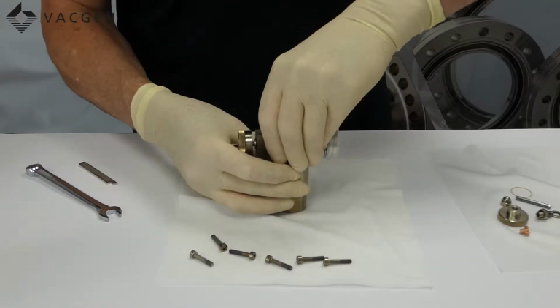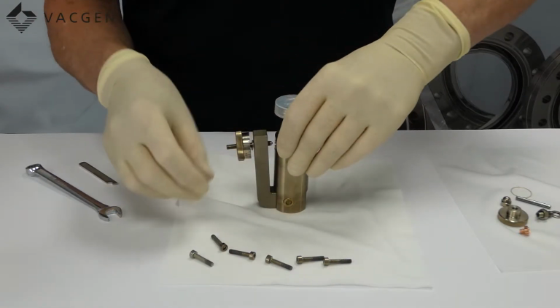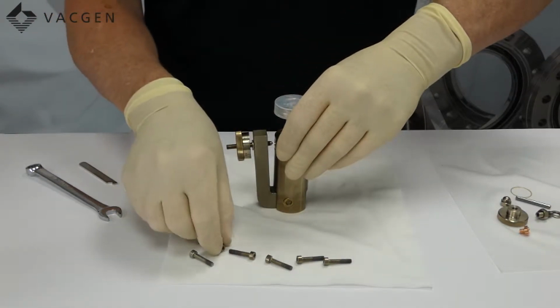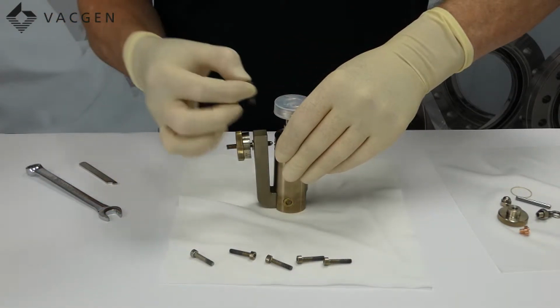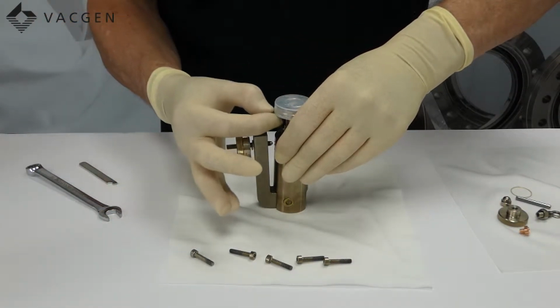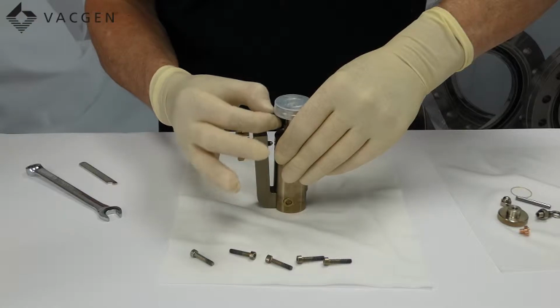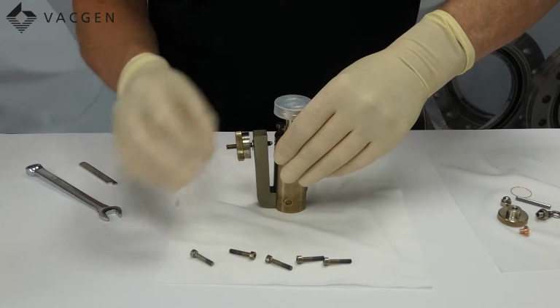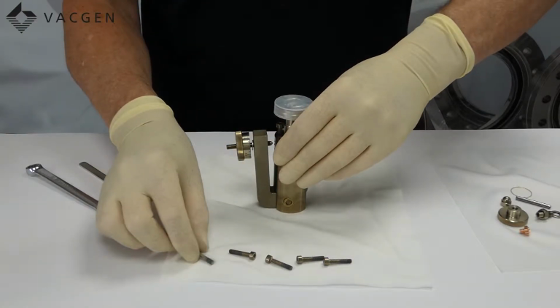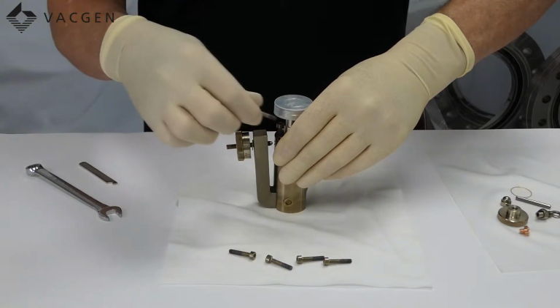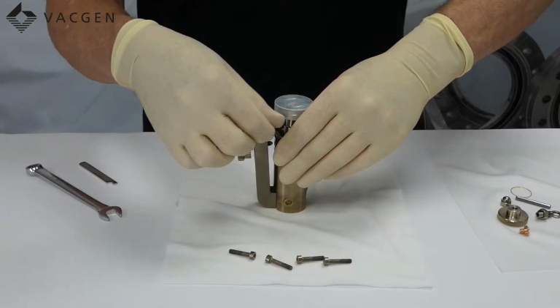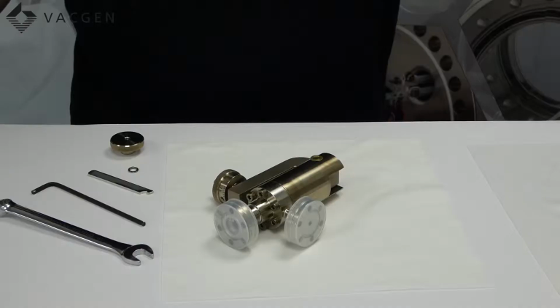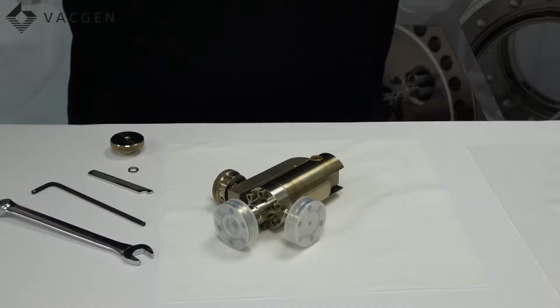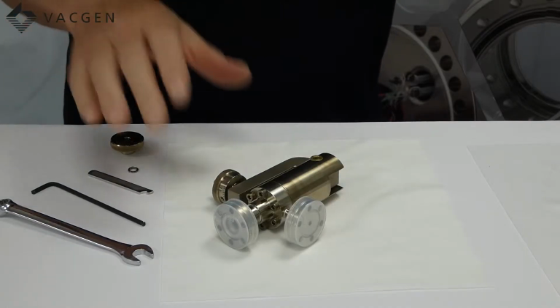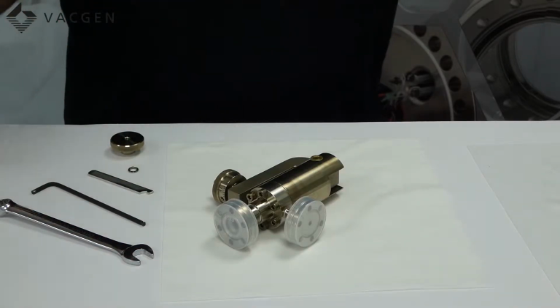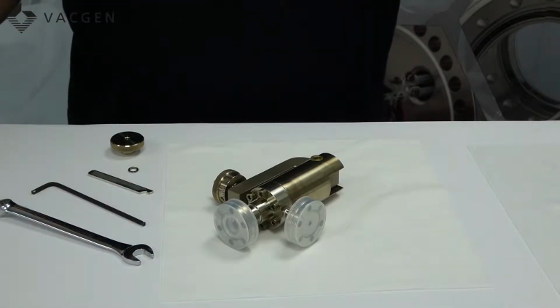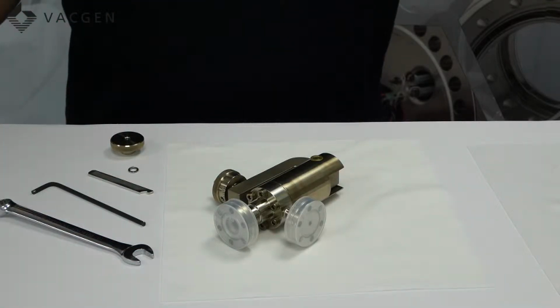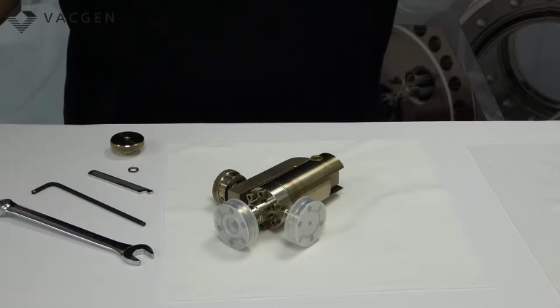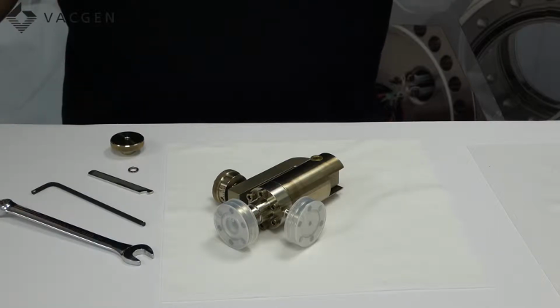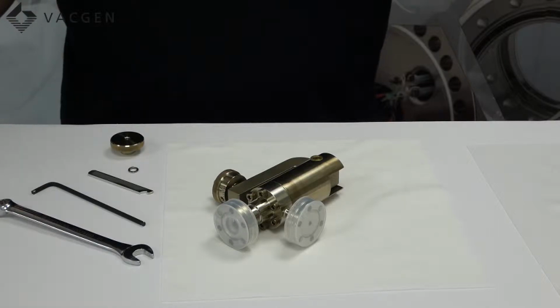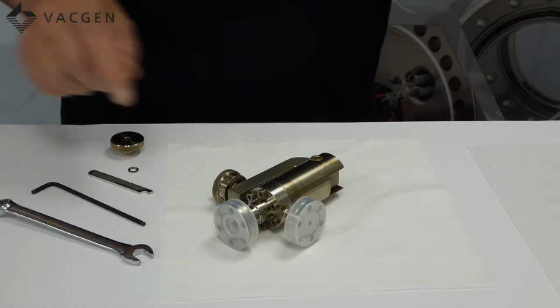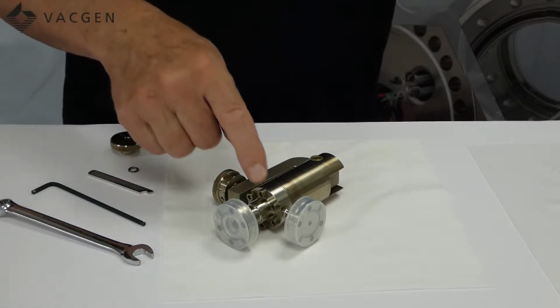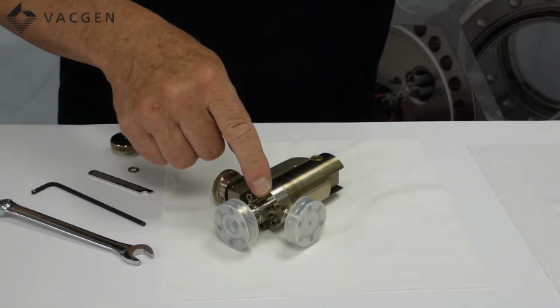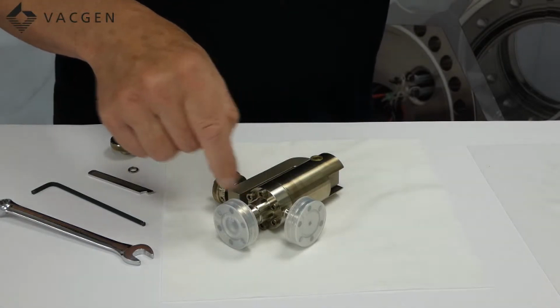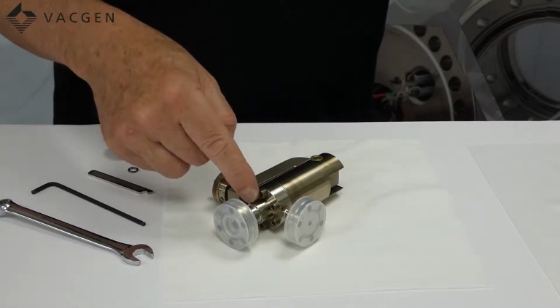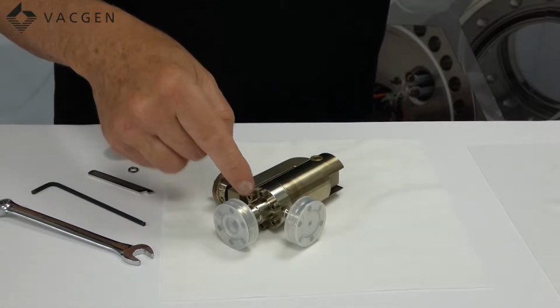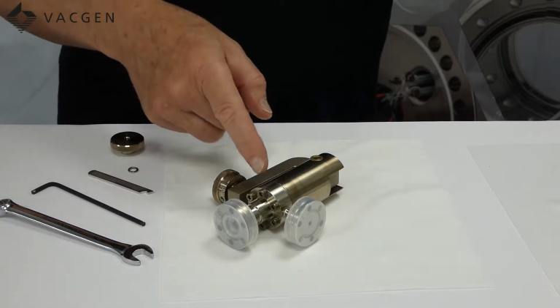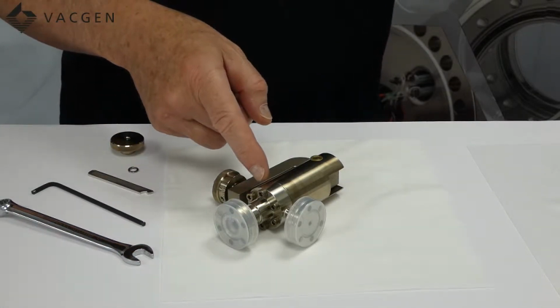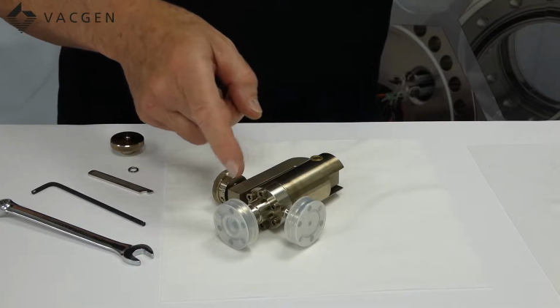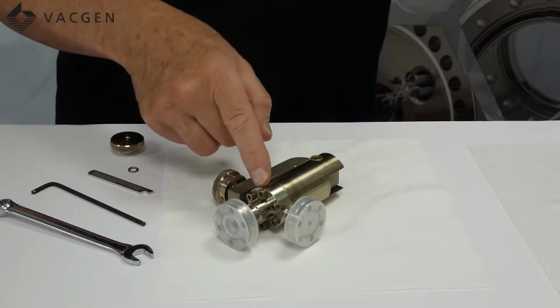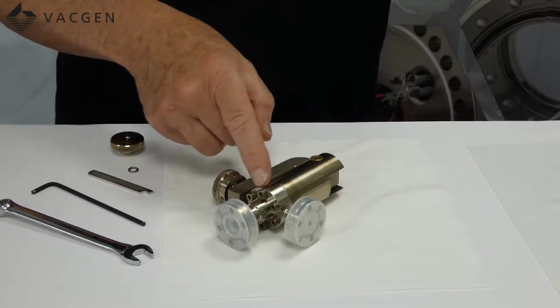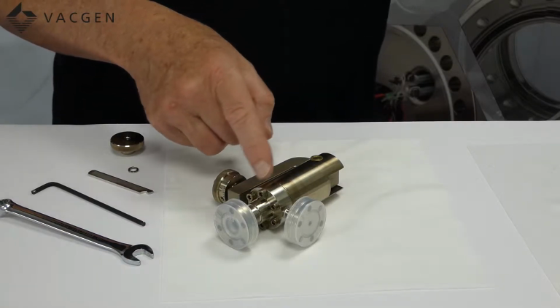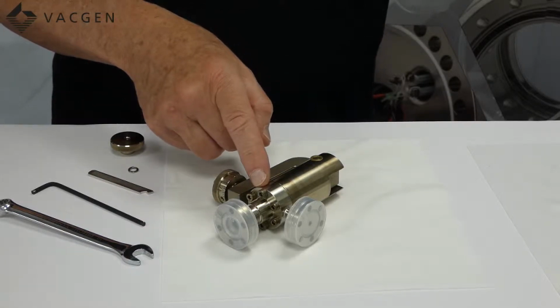Now you can add in the screws and tighten them. We have the valve fully assembled now and all you need to do is when you are doing the bolts up make sure they are even and make sure that the two parts are face to face.